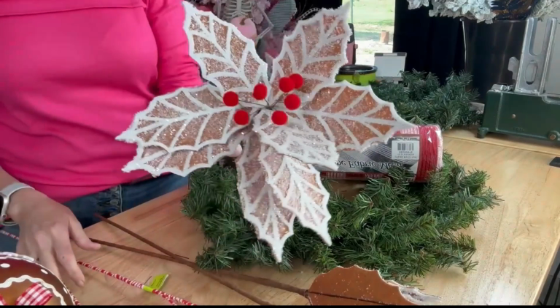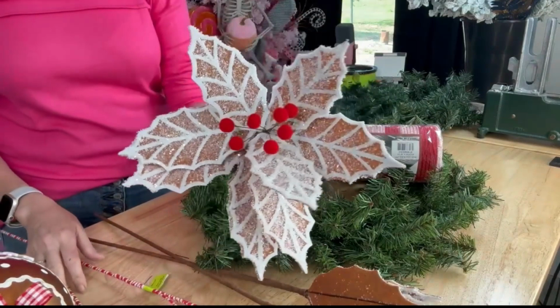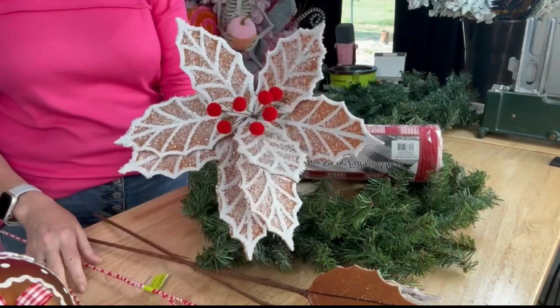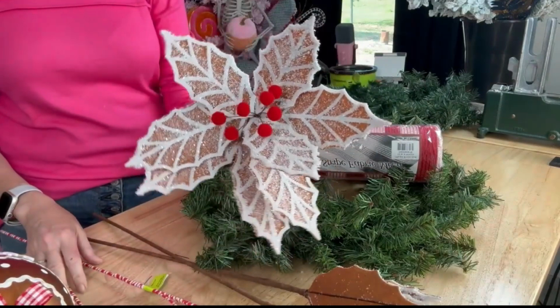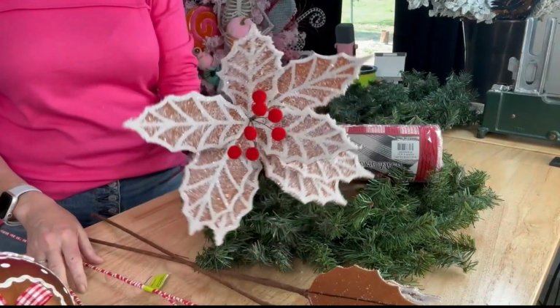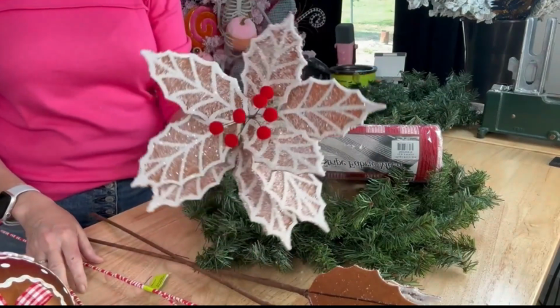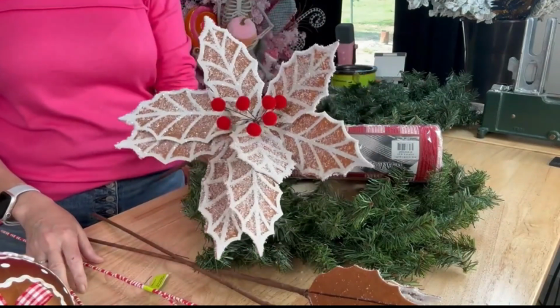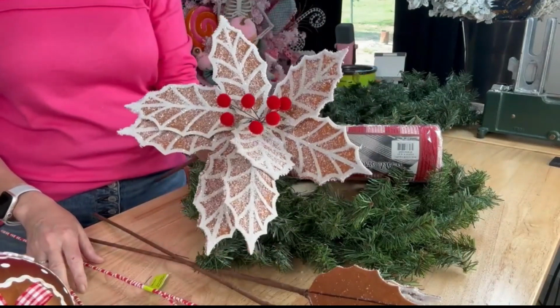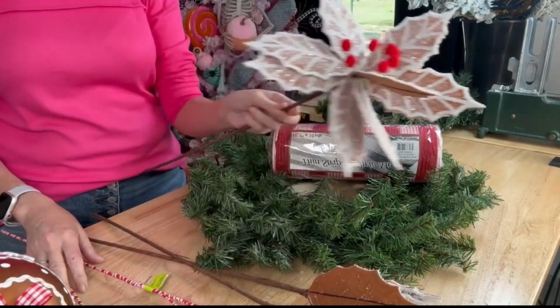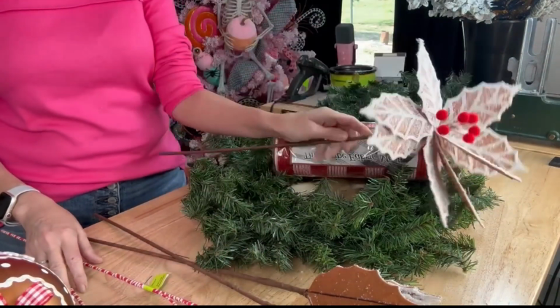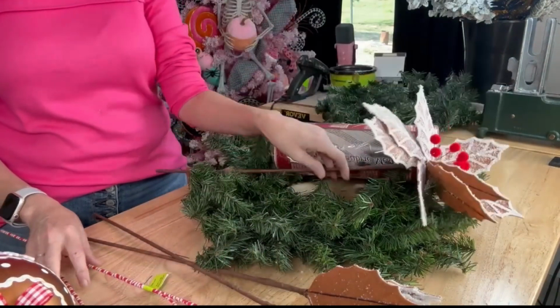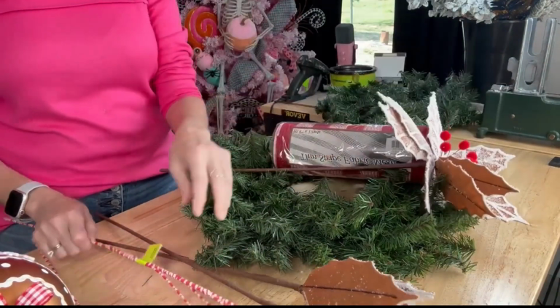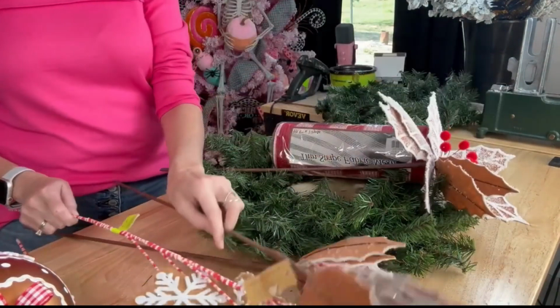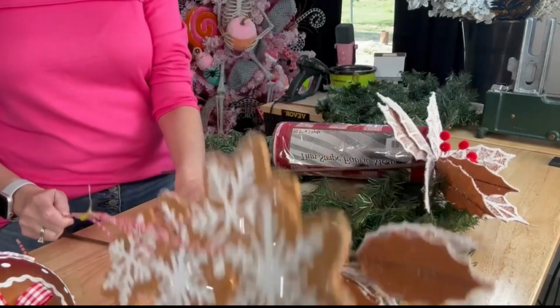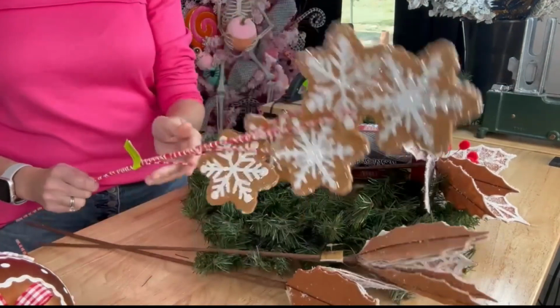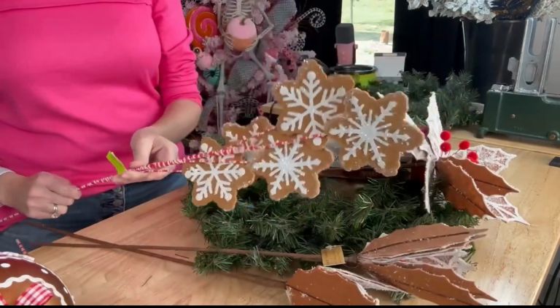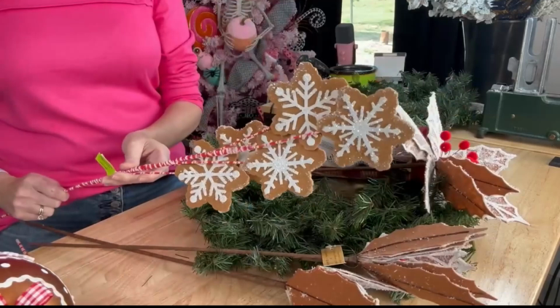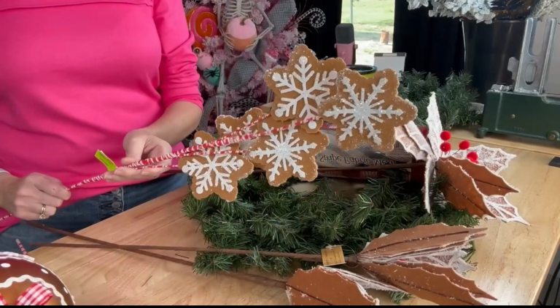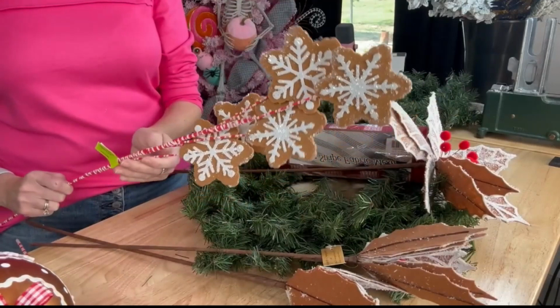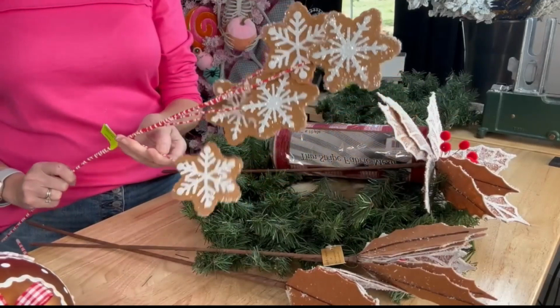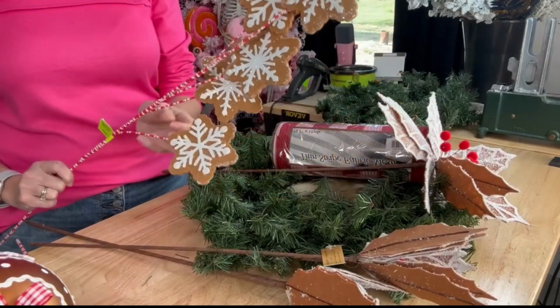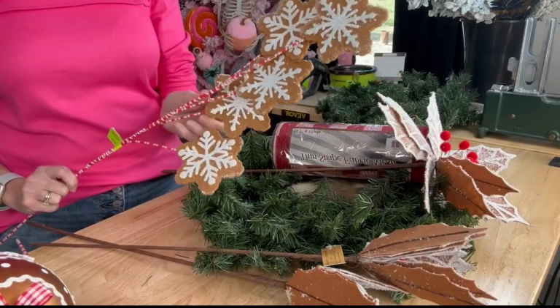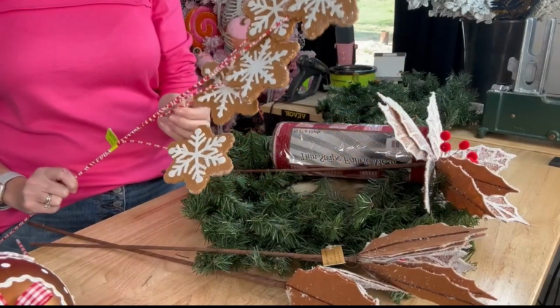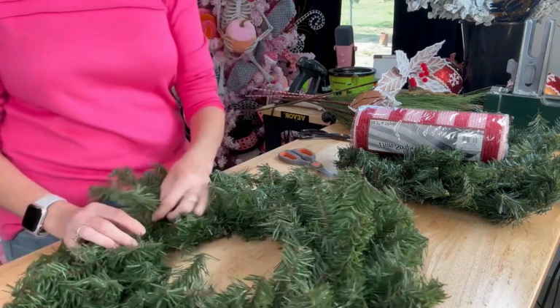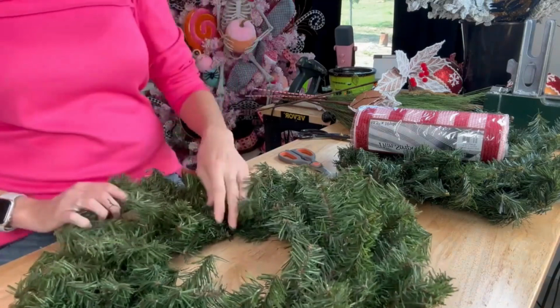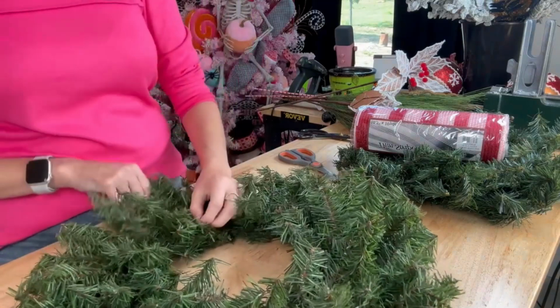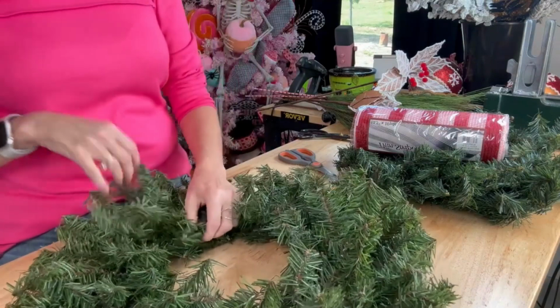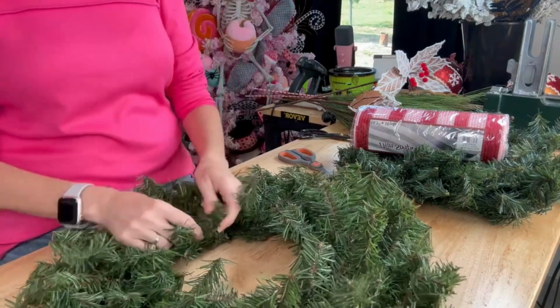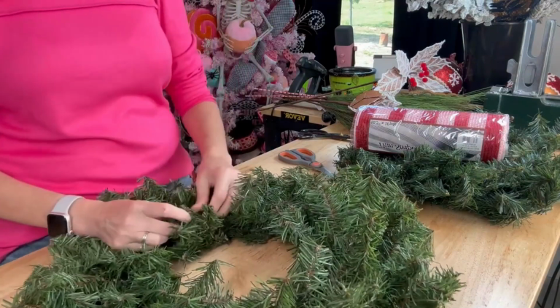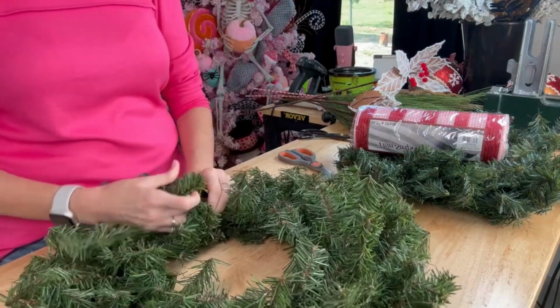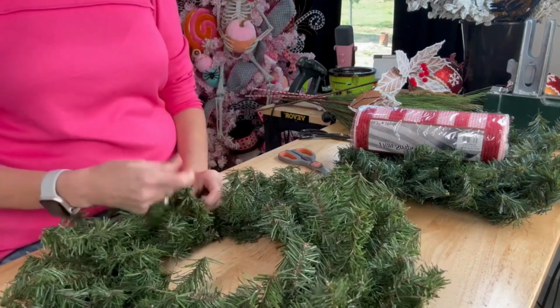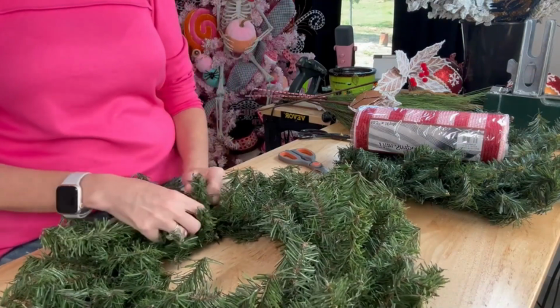Fun gingerbread poinsettia picks. We have our gingerbread little cookies — you can choose if you want a bigger one or if you want a smaller one.